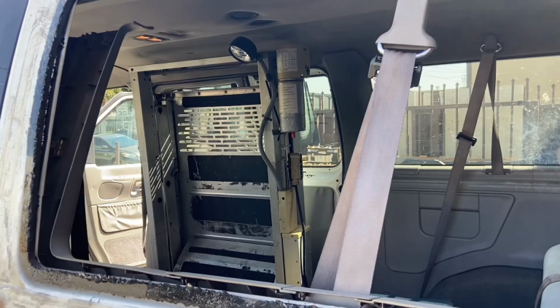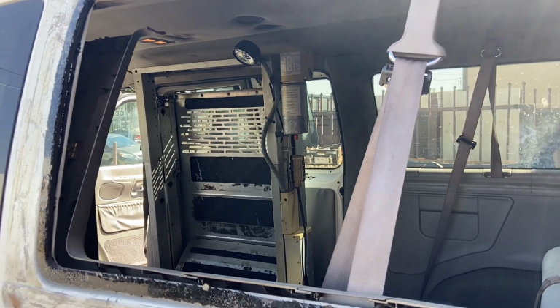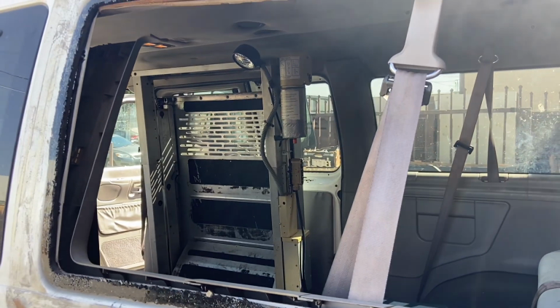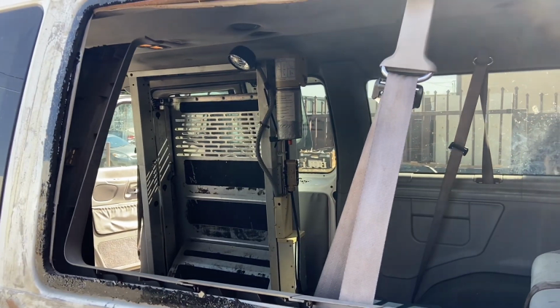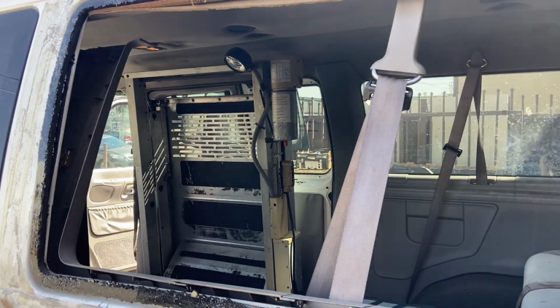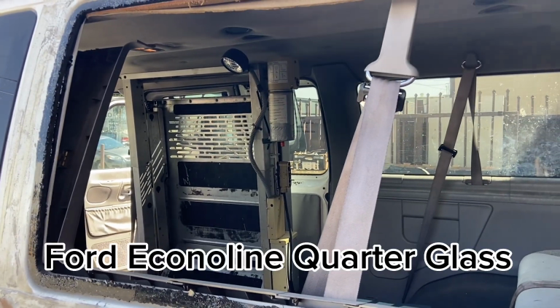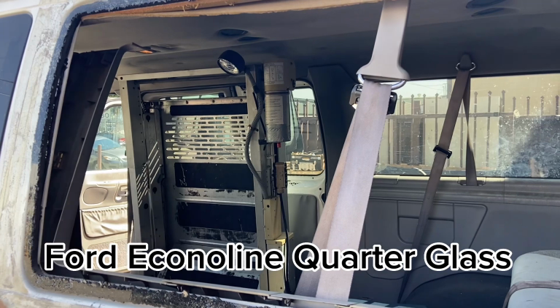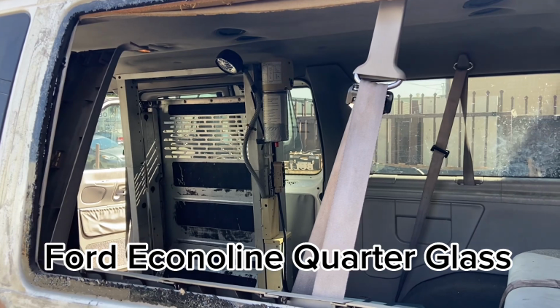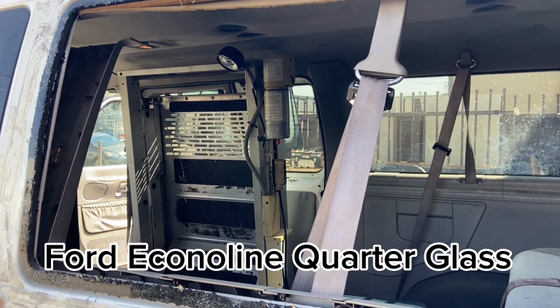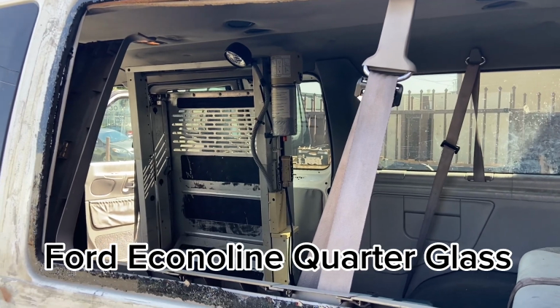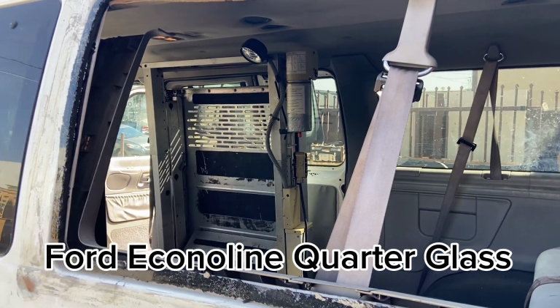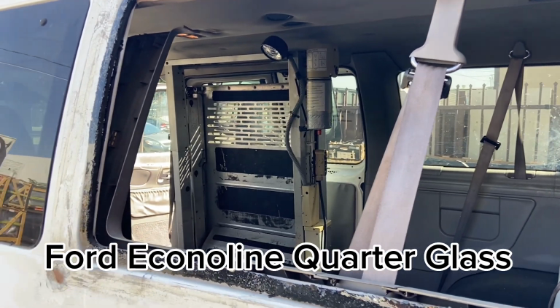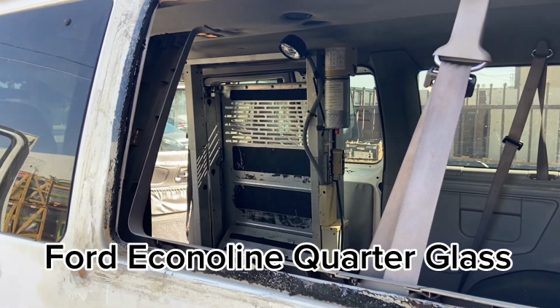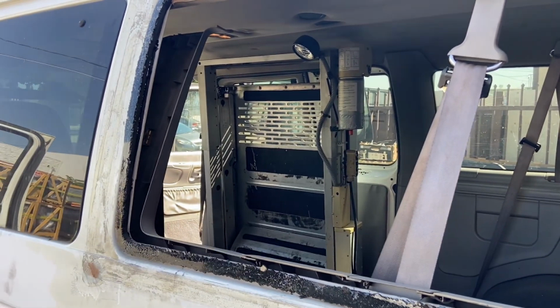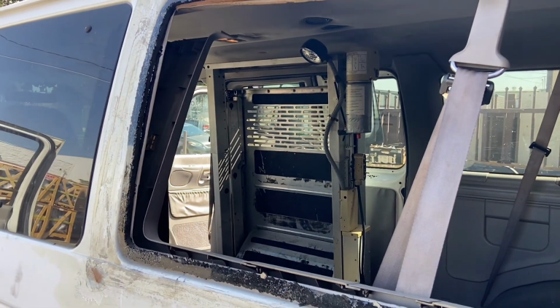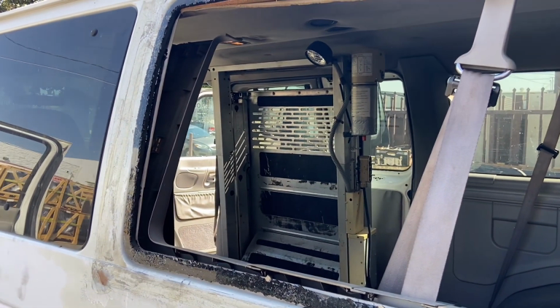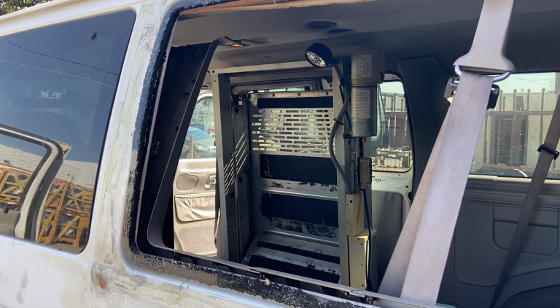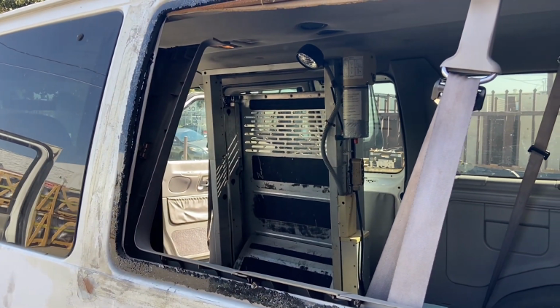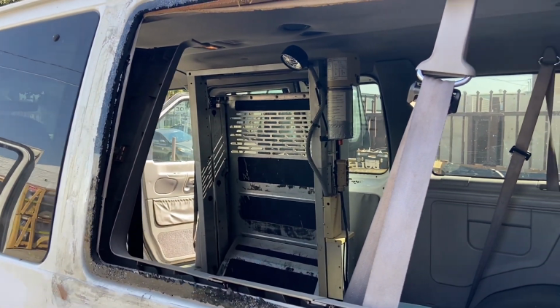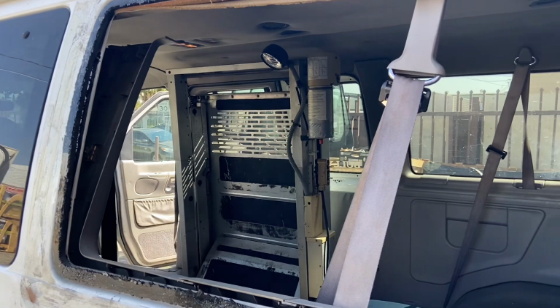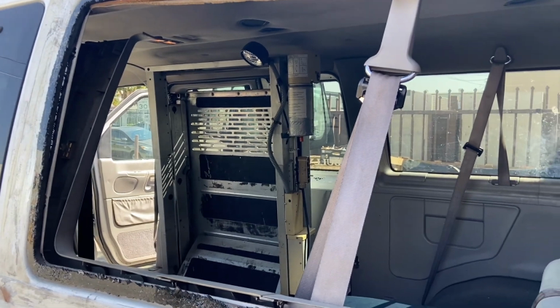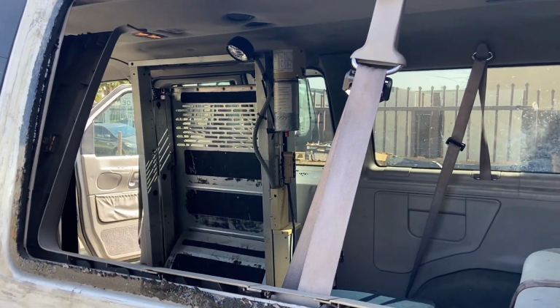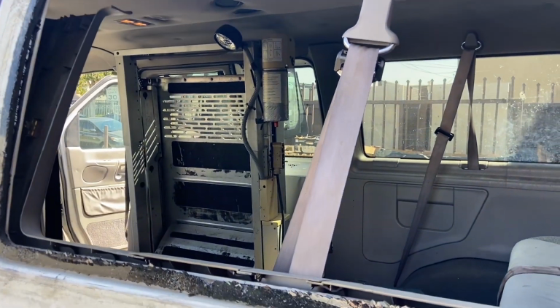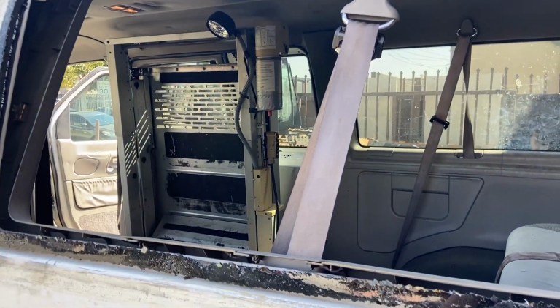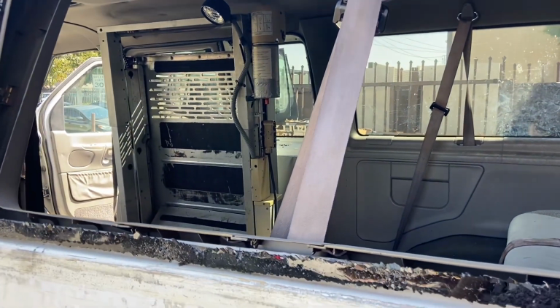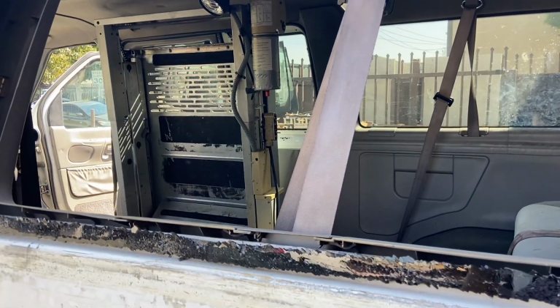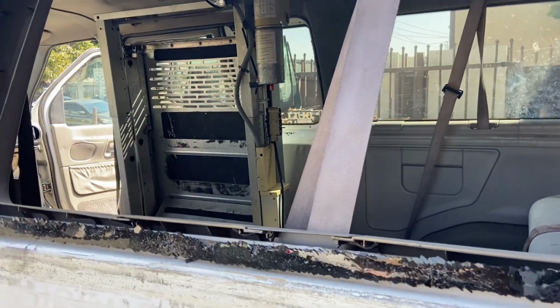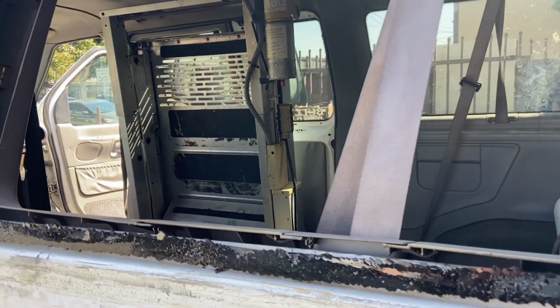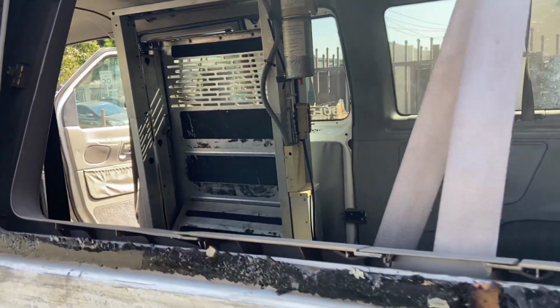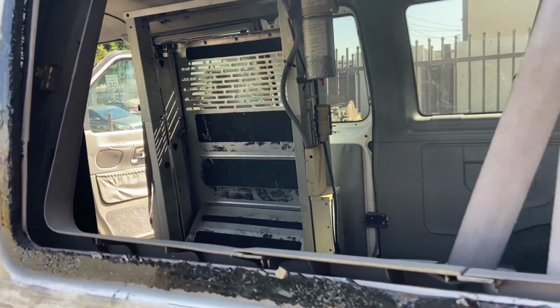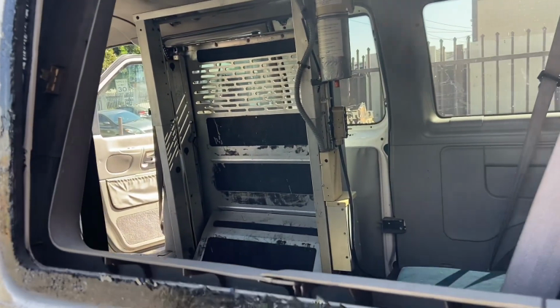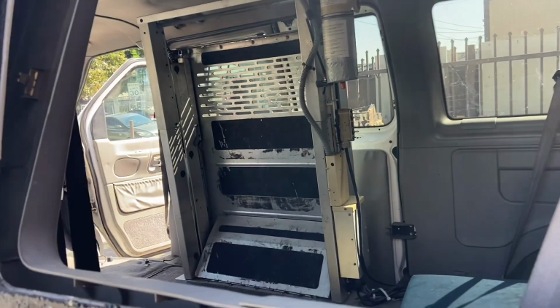This is the quarter glass for the Ford Econolite van. We're replacing the driver's side quarter glass. The original is a bonded unit and it's a bolt-in.